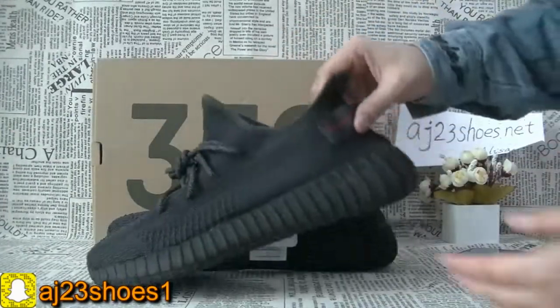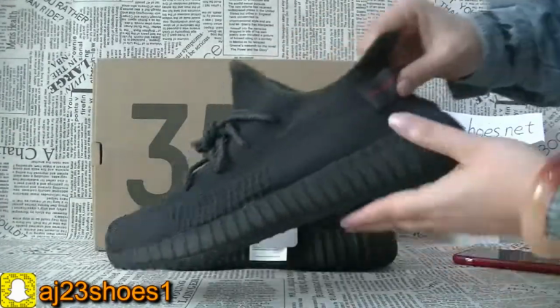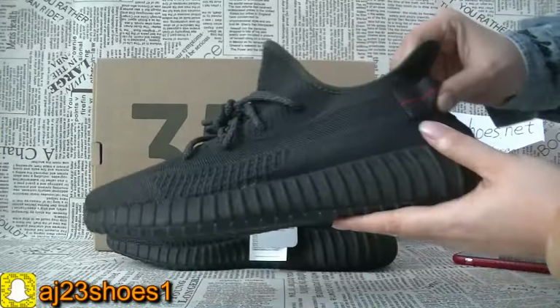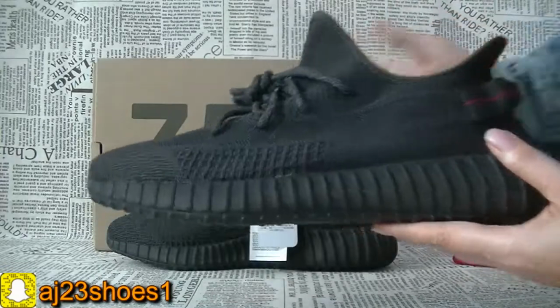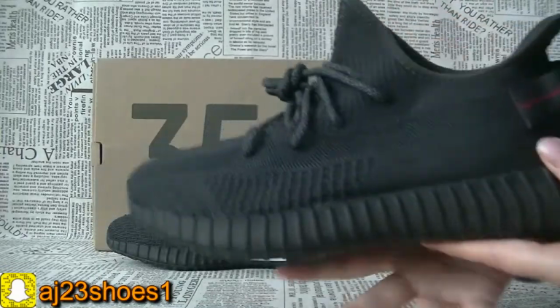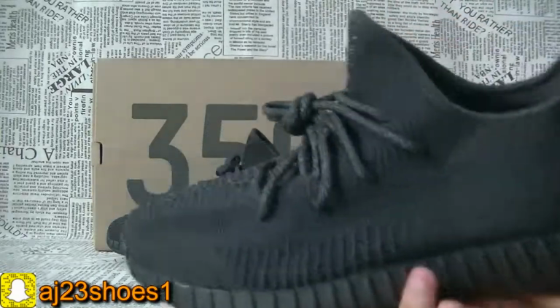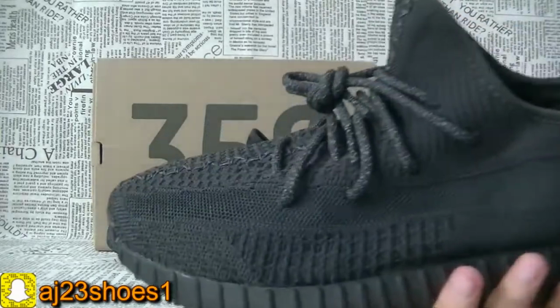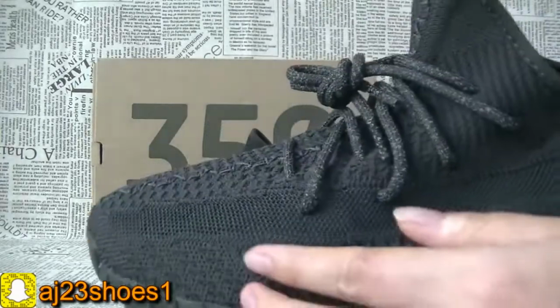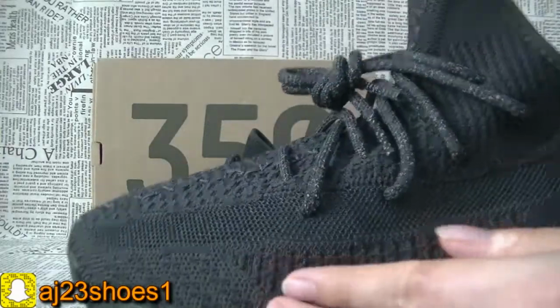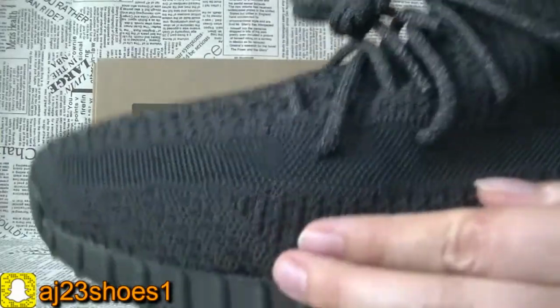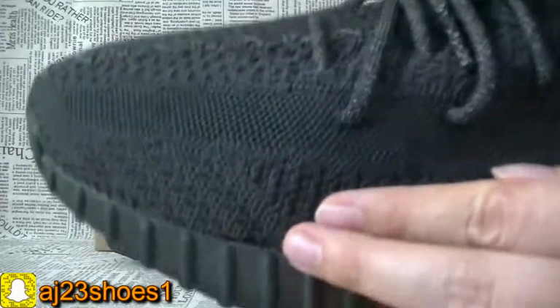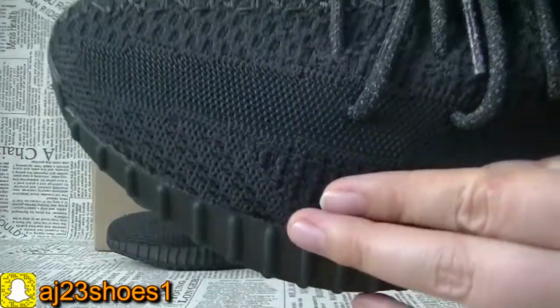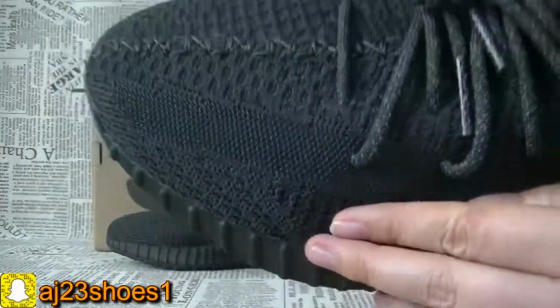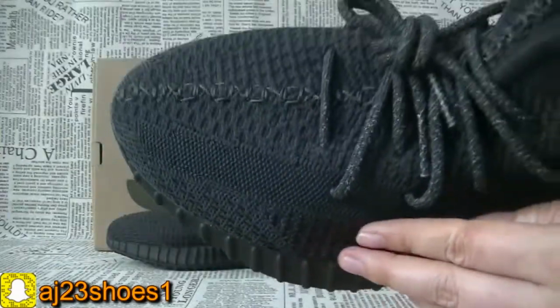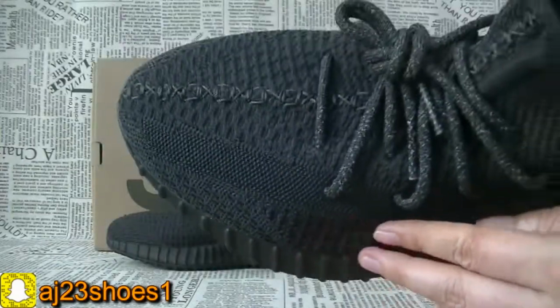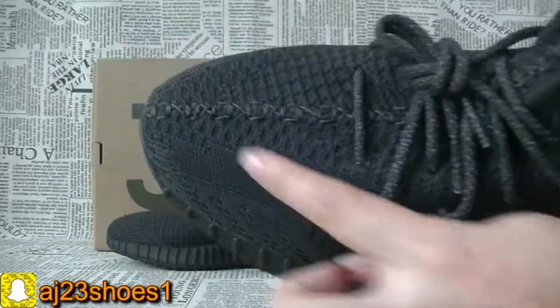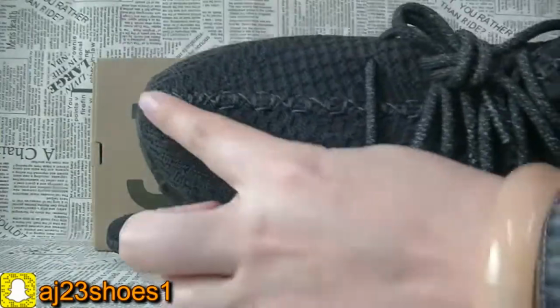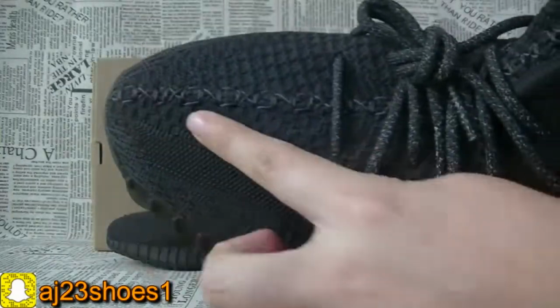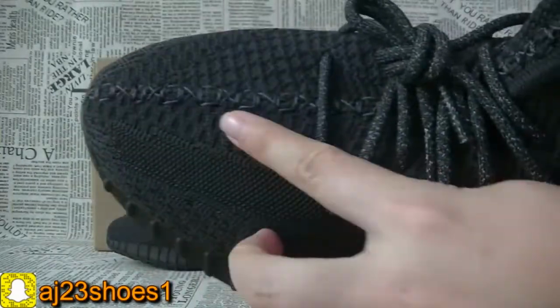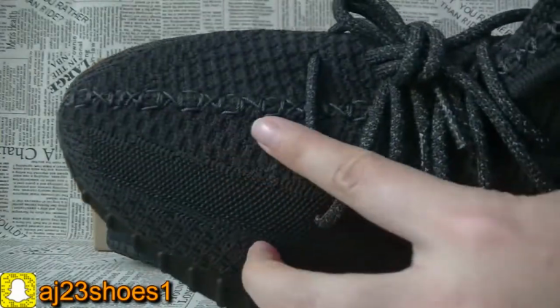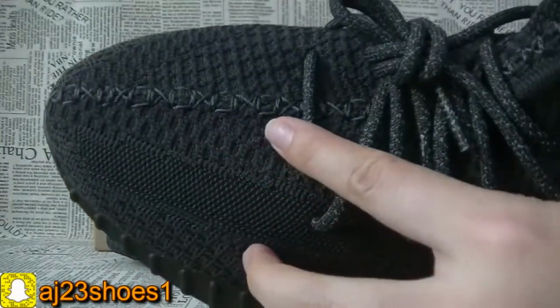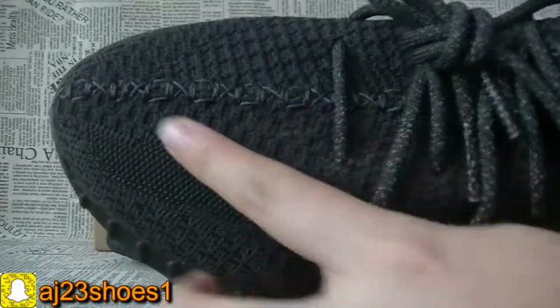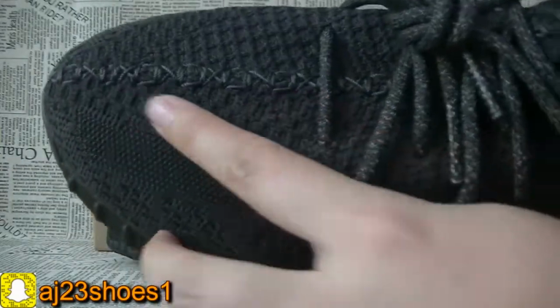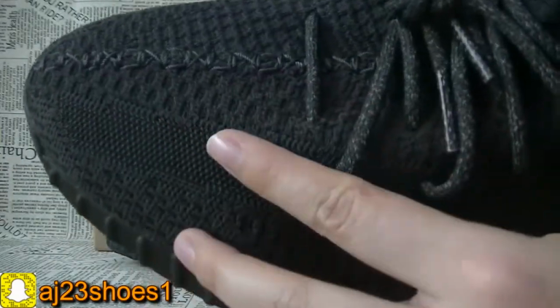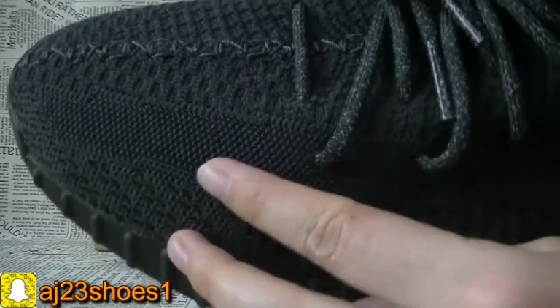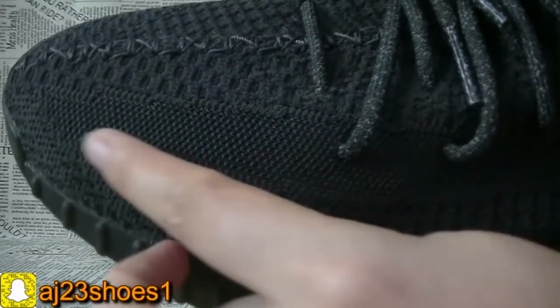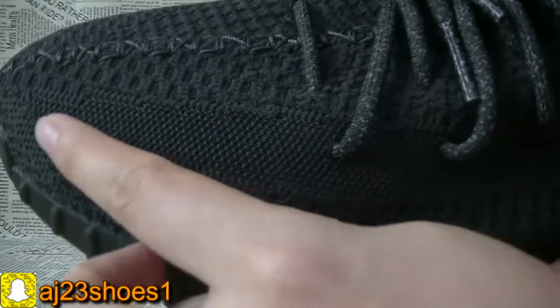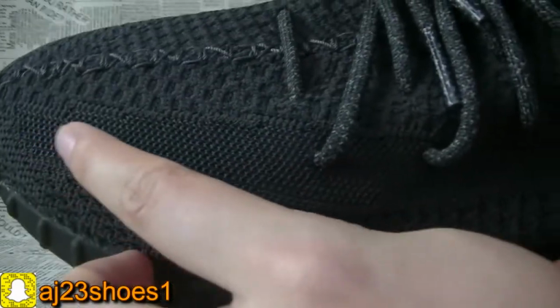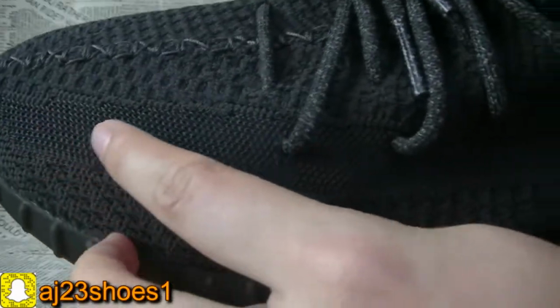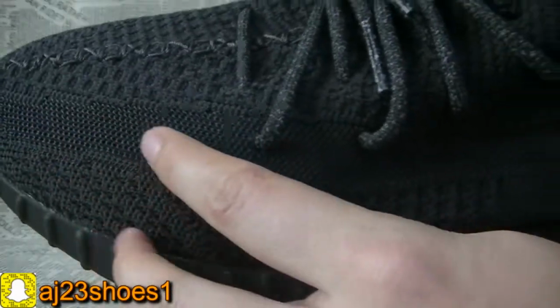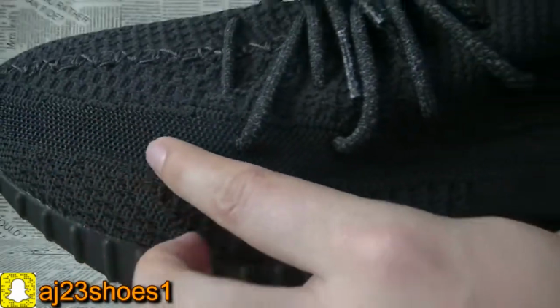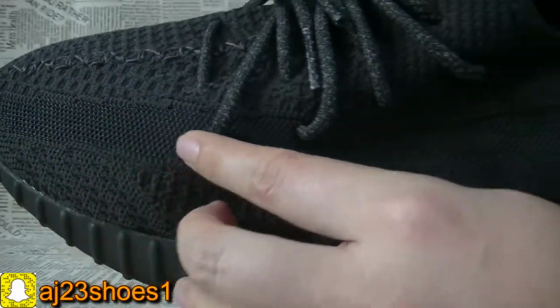We can check the details from this part first. You can check the double stitching and this strip.